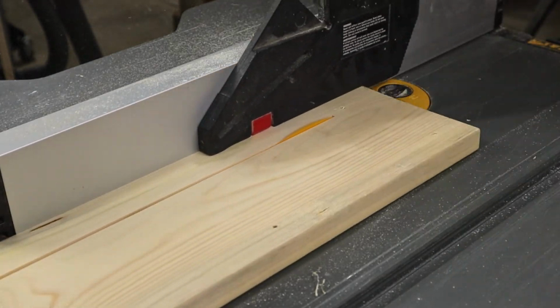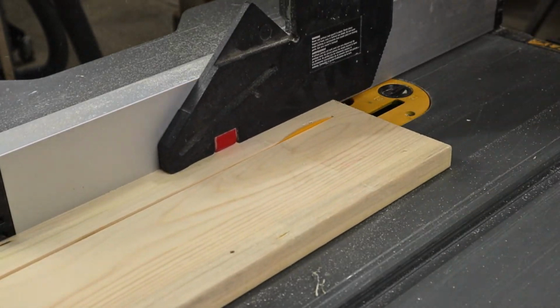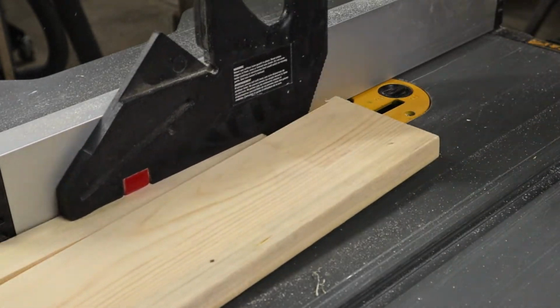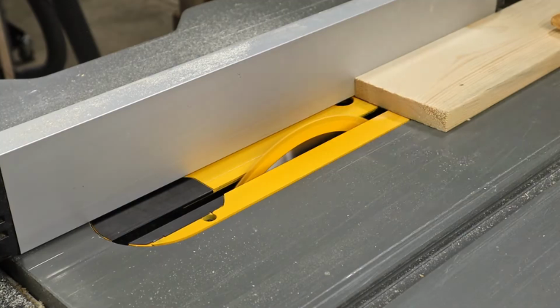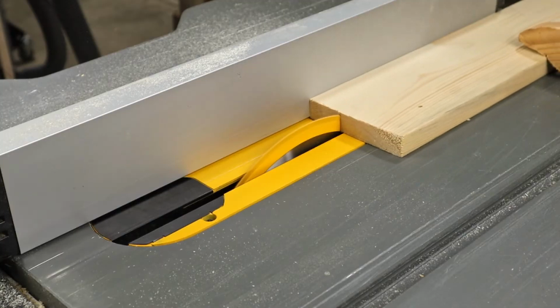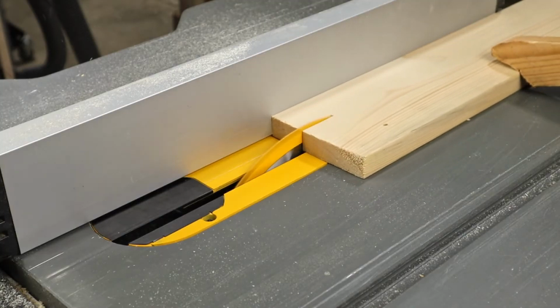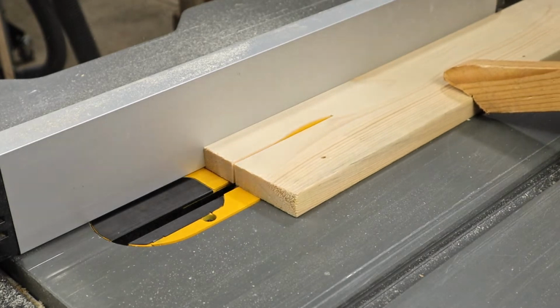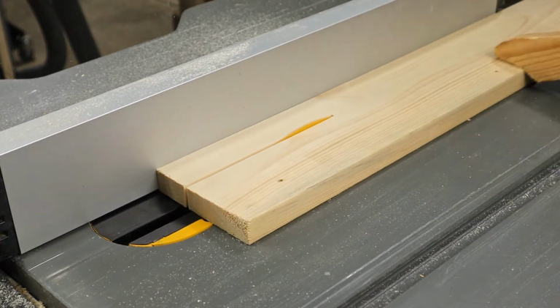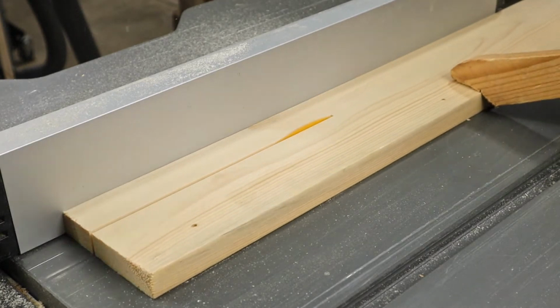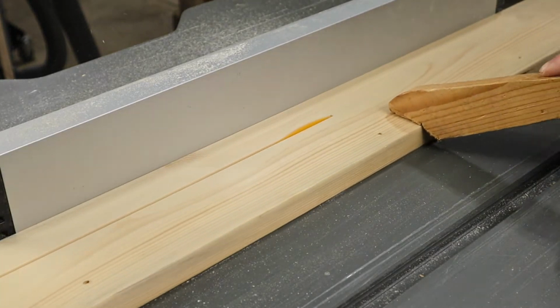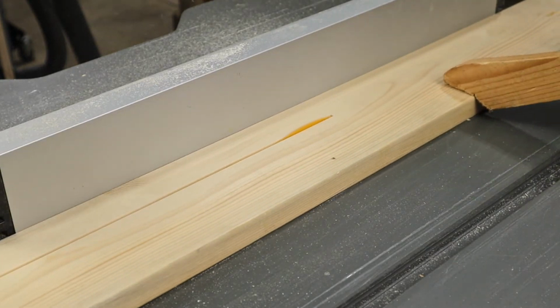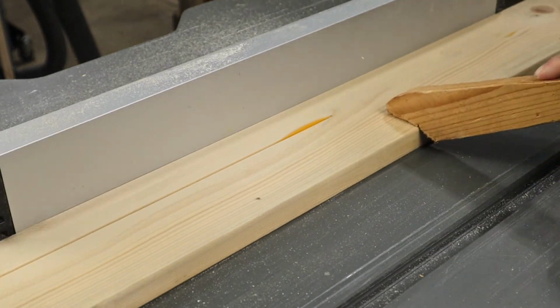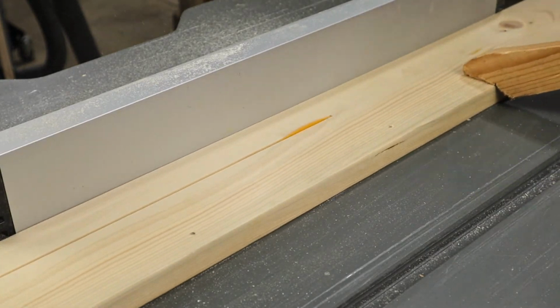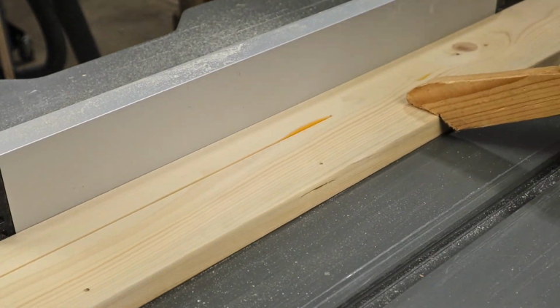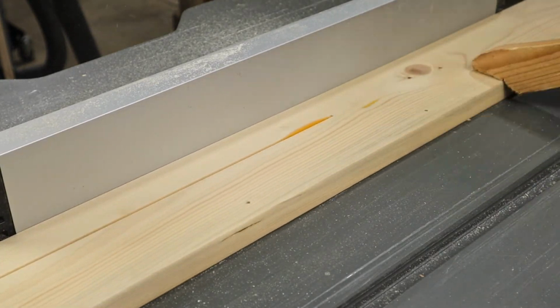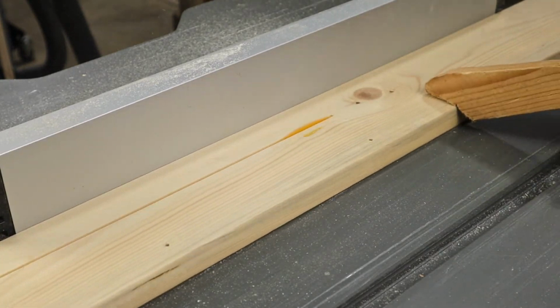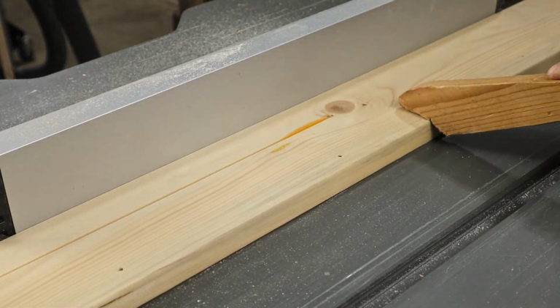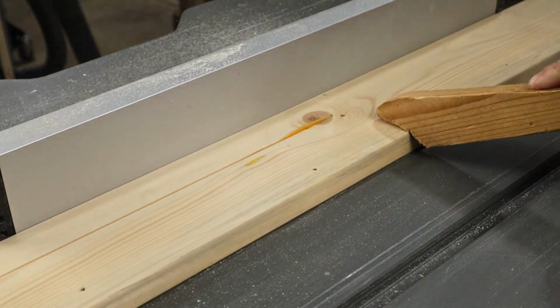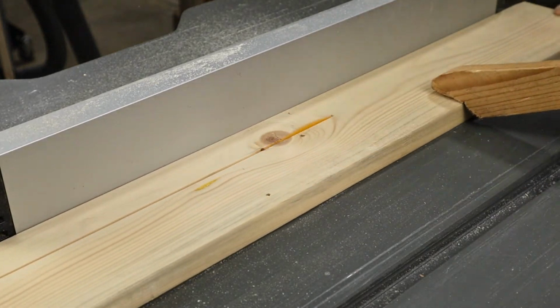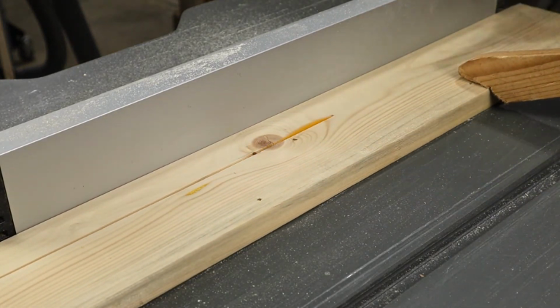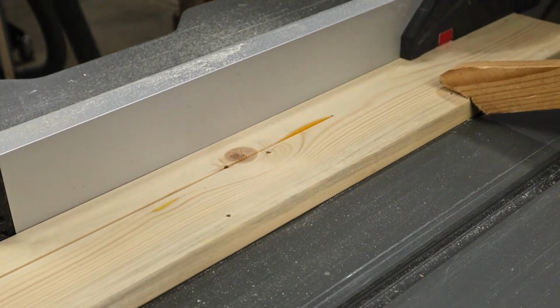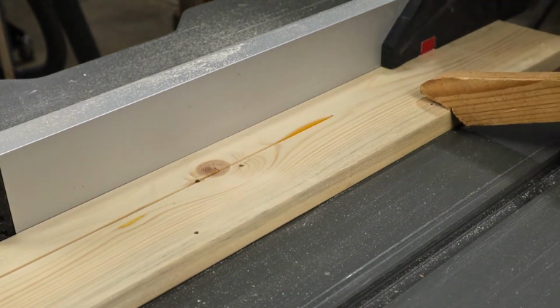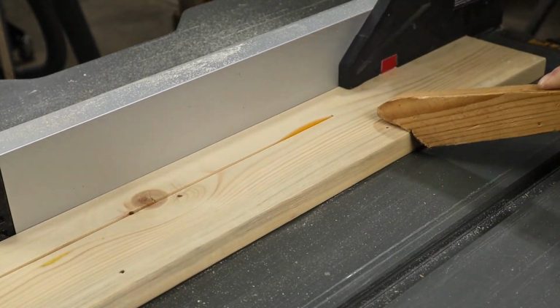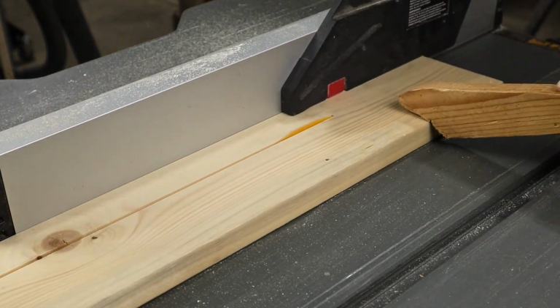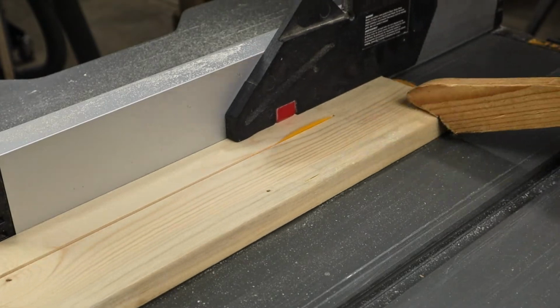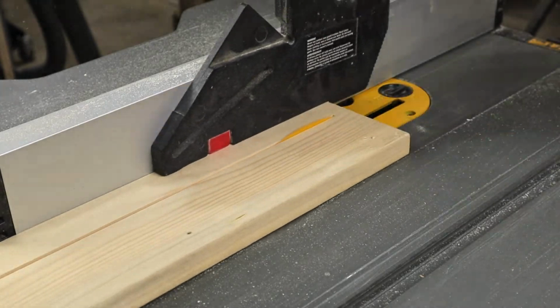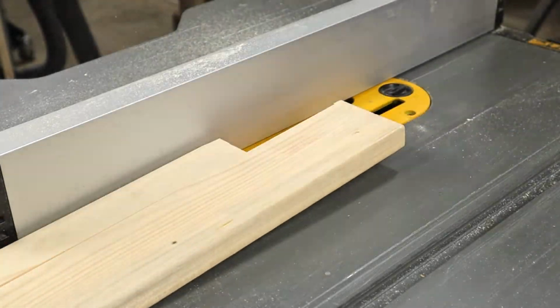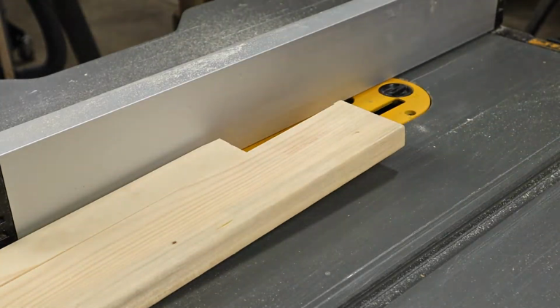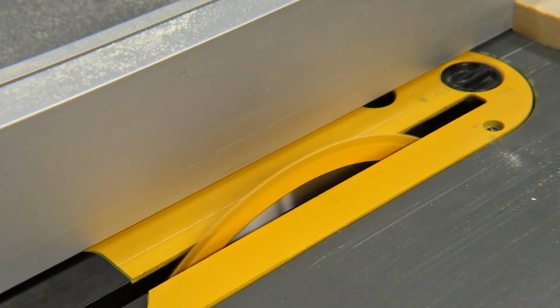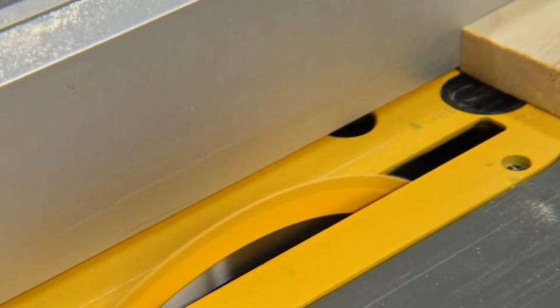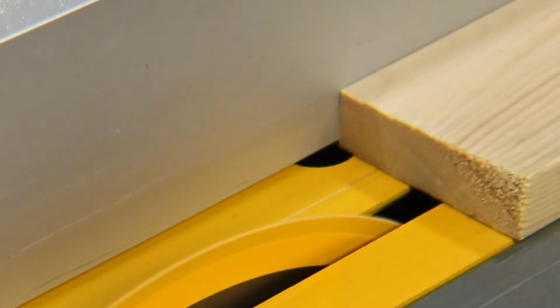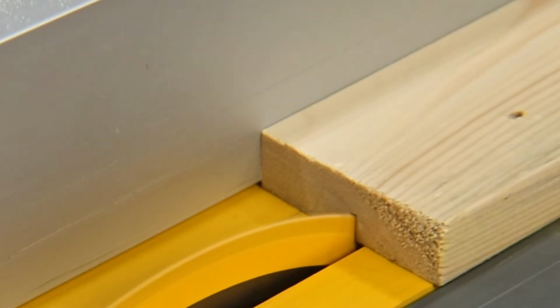I did not have the same burning issue with this wood — either because it was a shorter board and I managed to hold it steady, or because the wood is much softer, or maybe both.